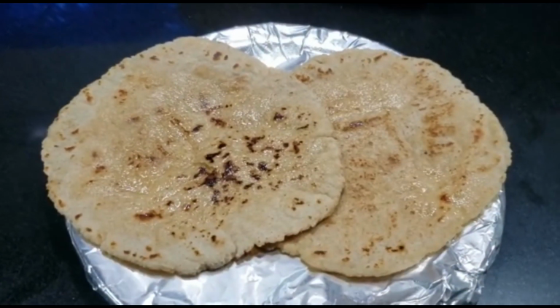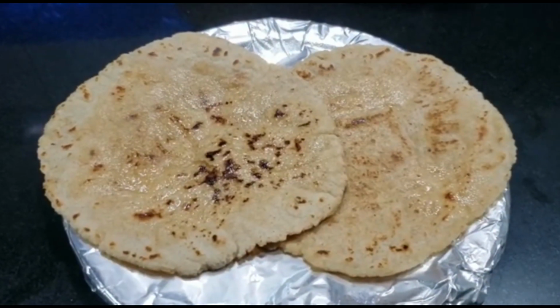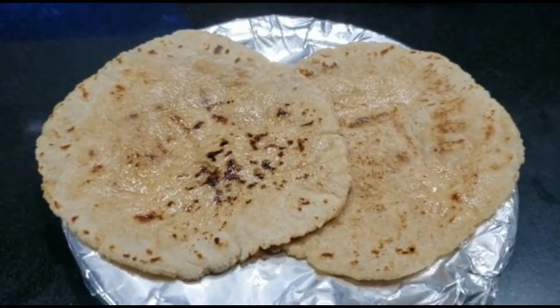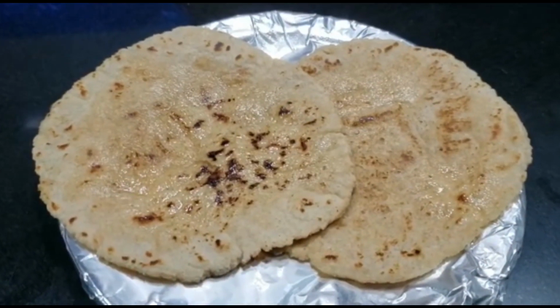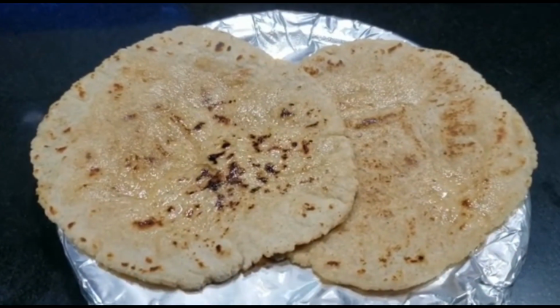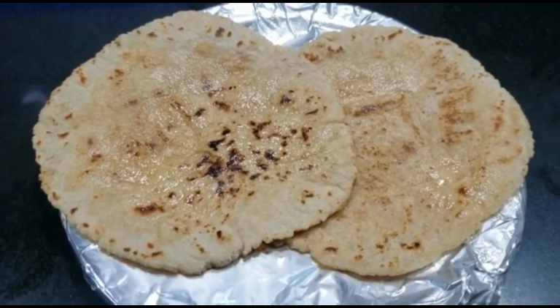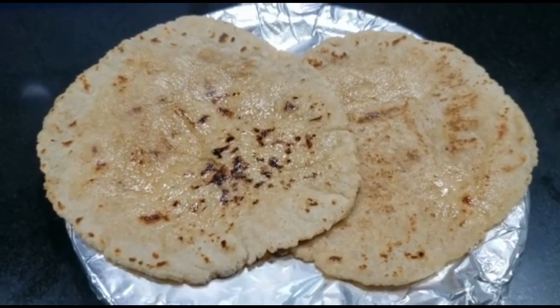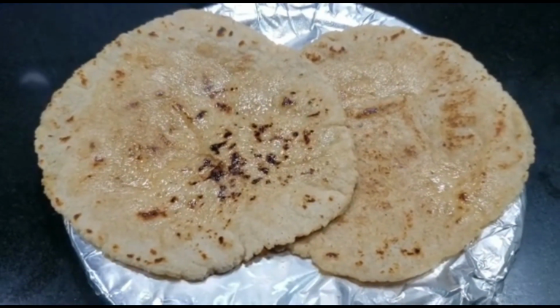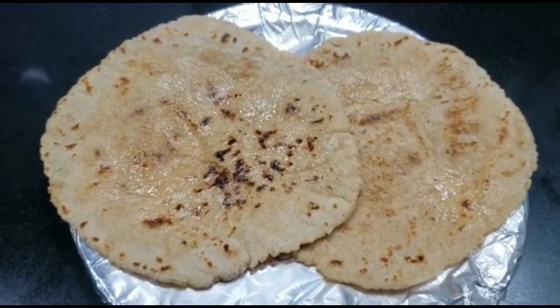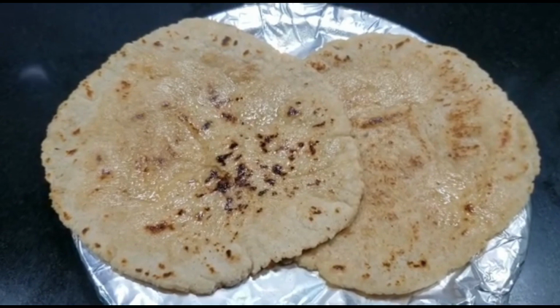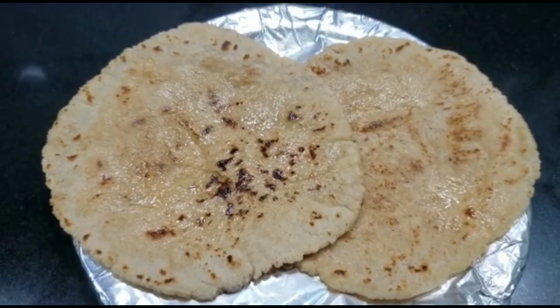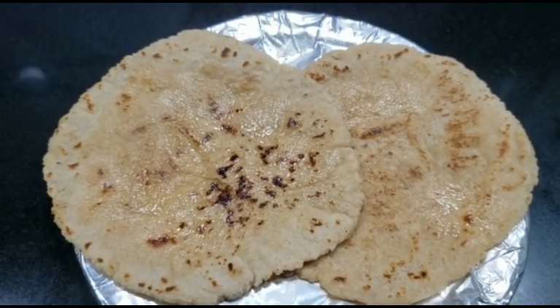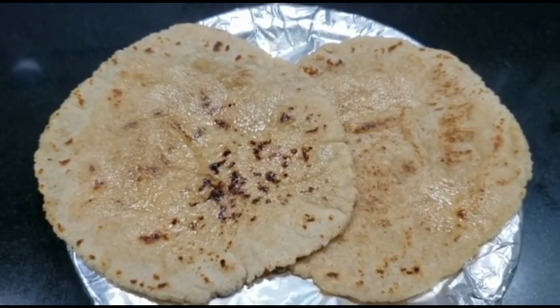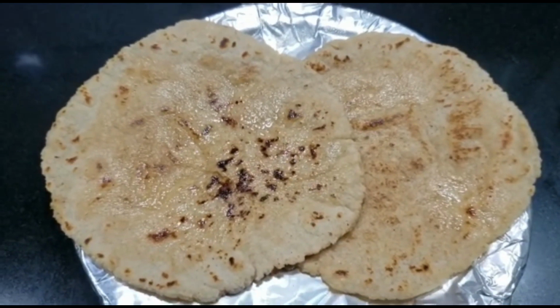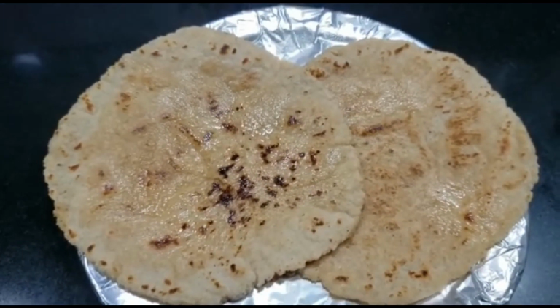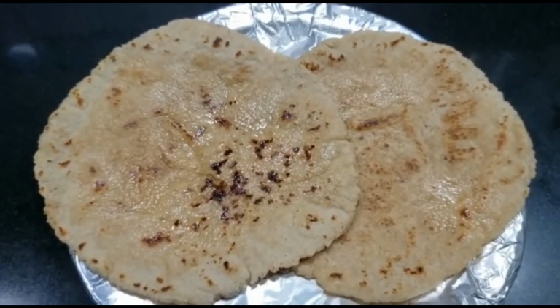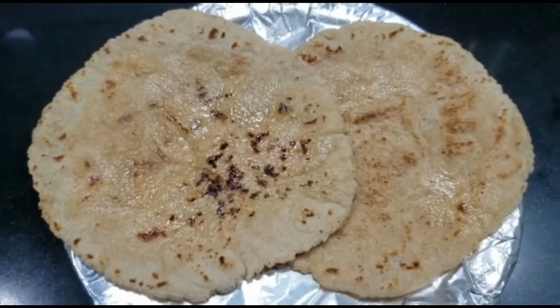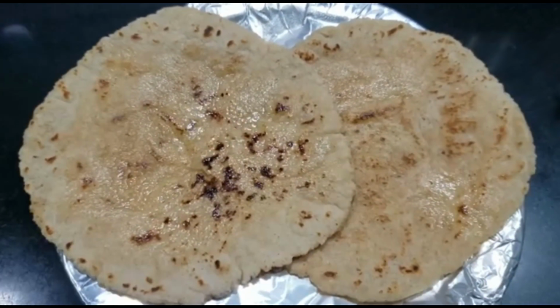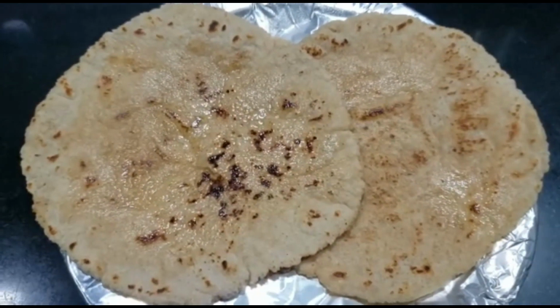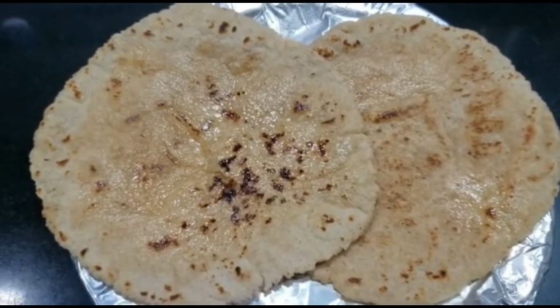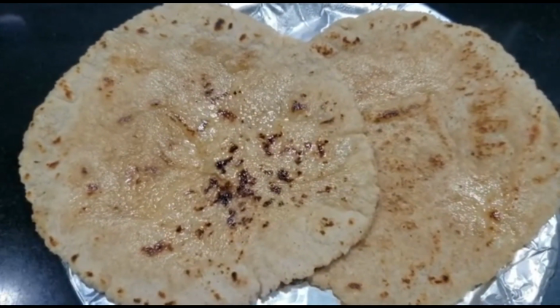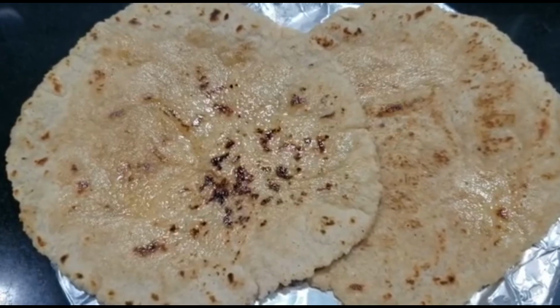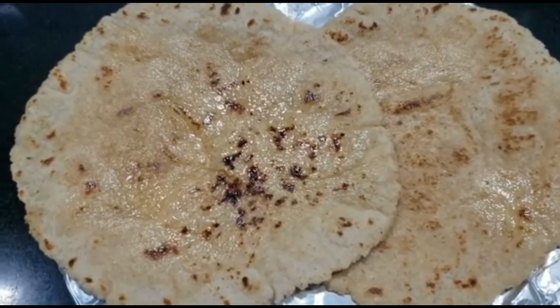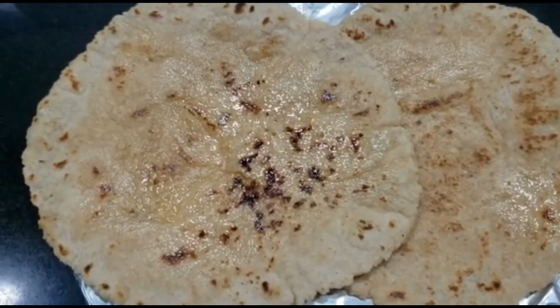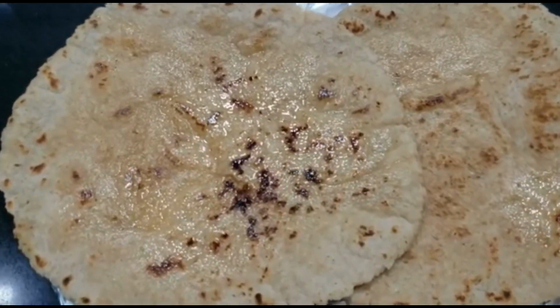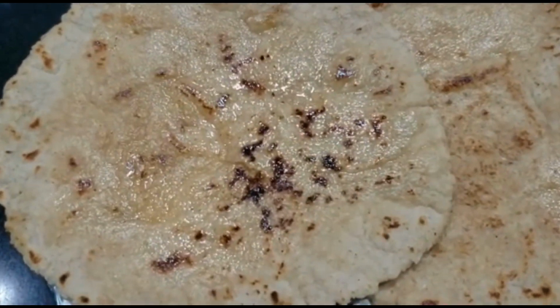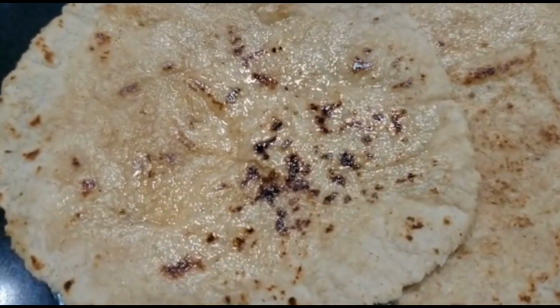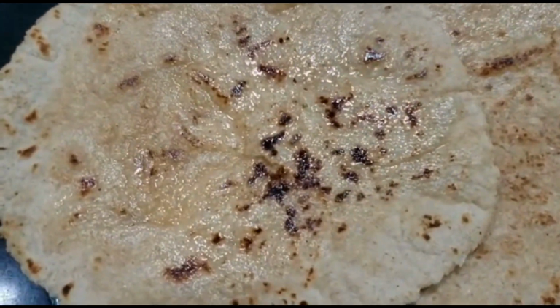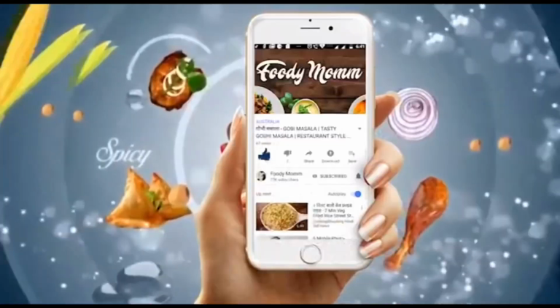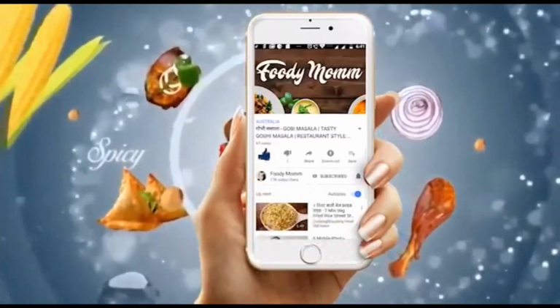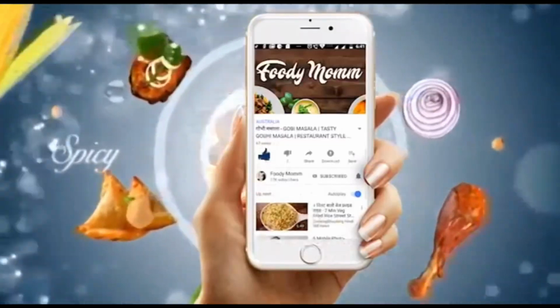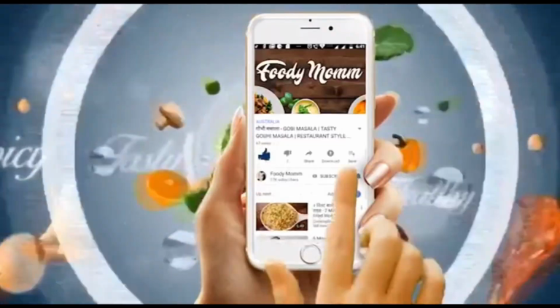You can also keep it in a cotton cloth and eat it after two to three hours — it will have the same texture. That's all for today. I really hope you will like this recipe. If you do, don't forget to subscribe to my channel, leave a comment, and hit like. See you next time — take care, bye bye!